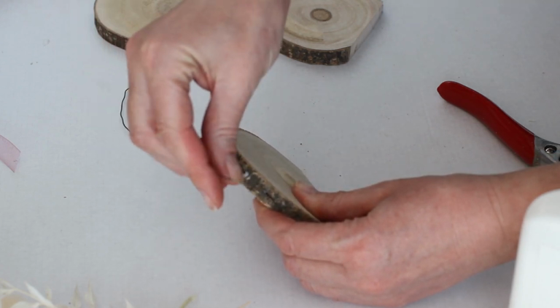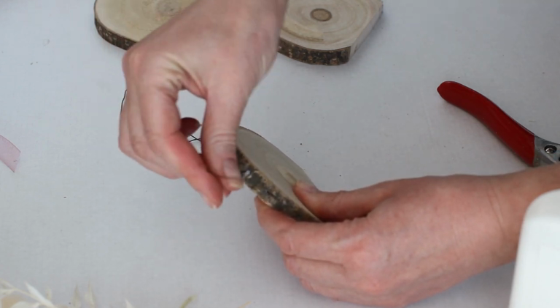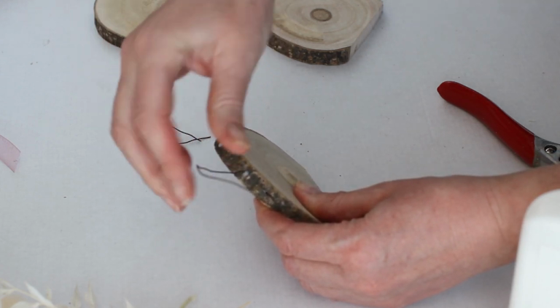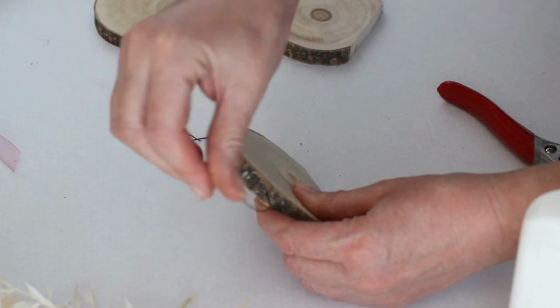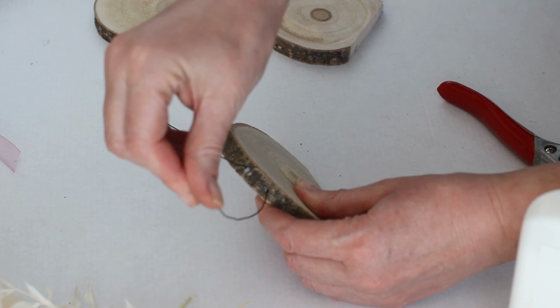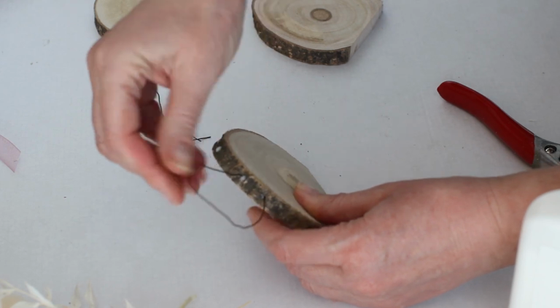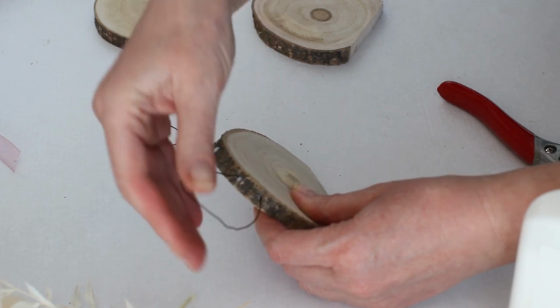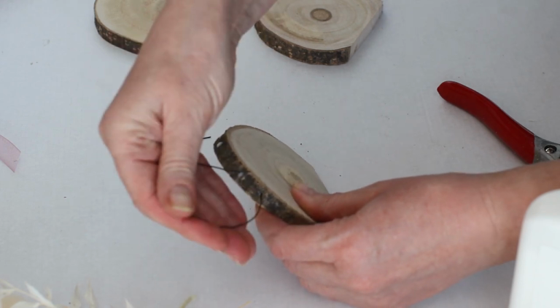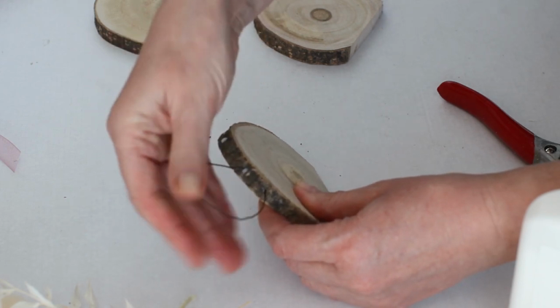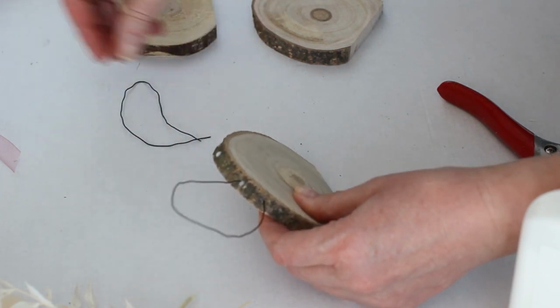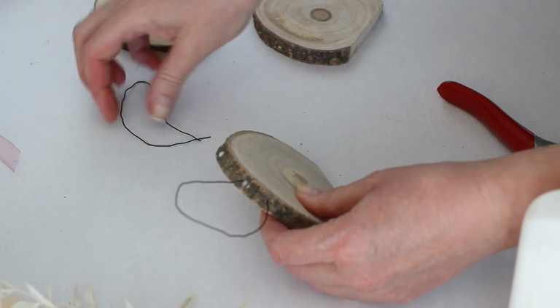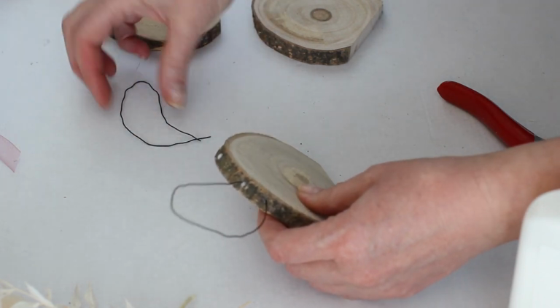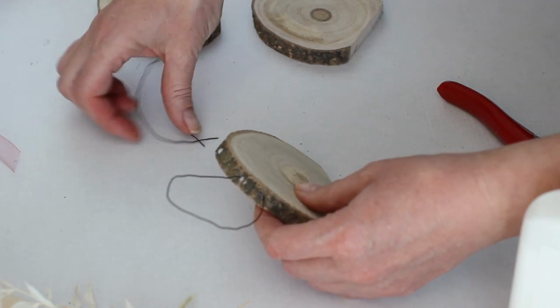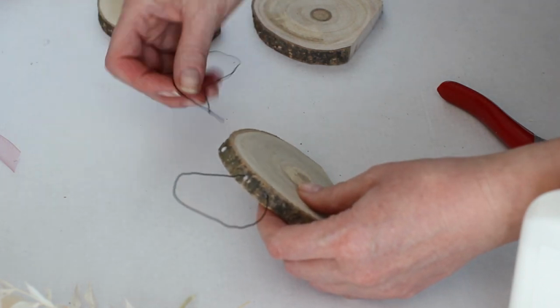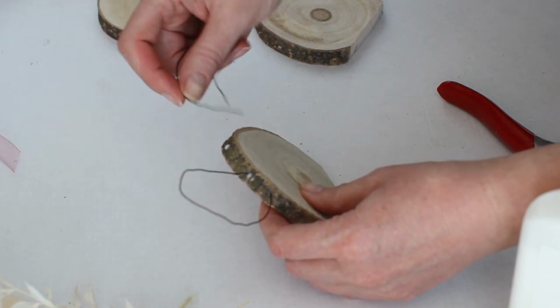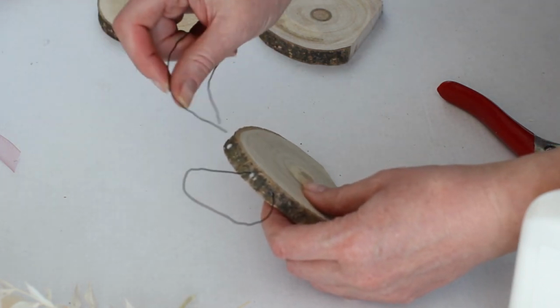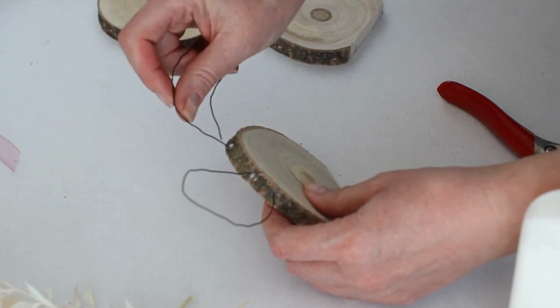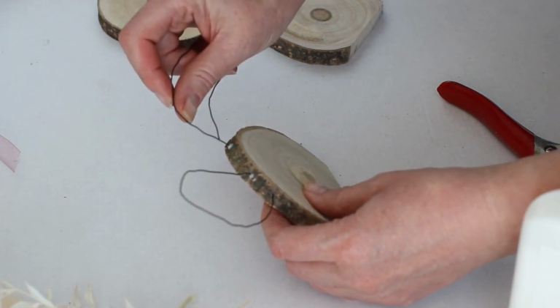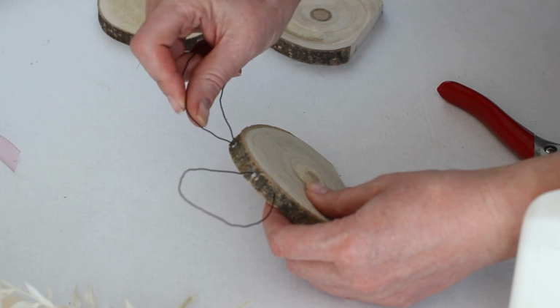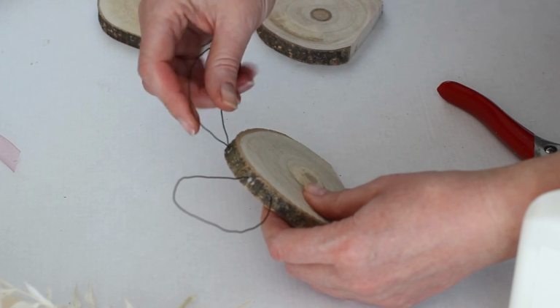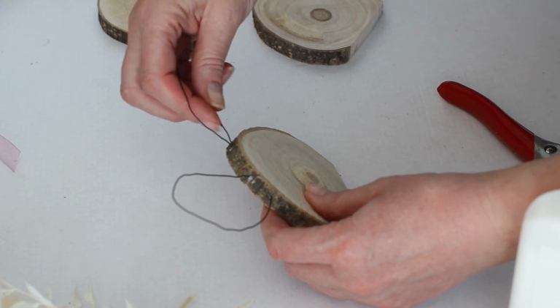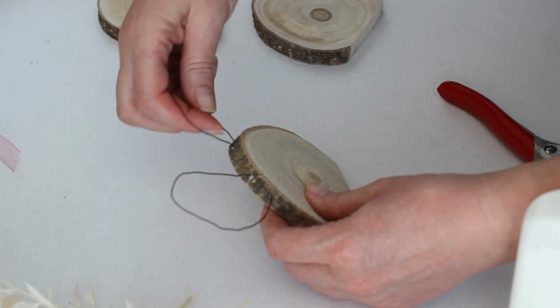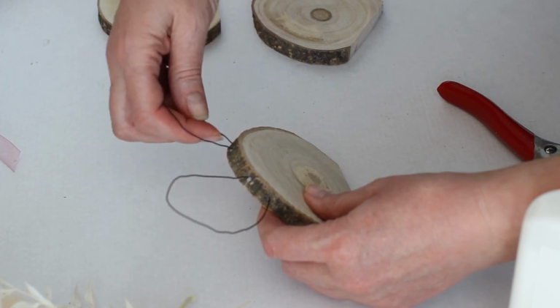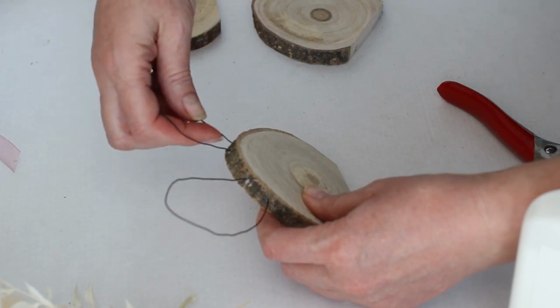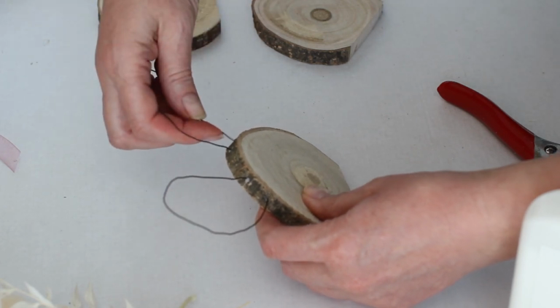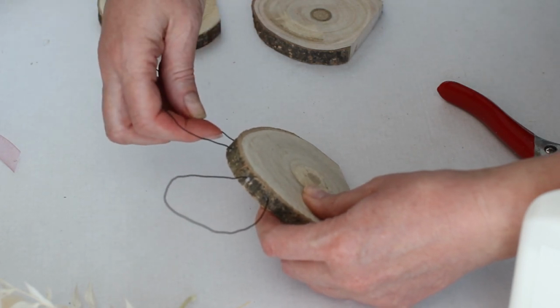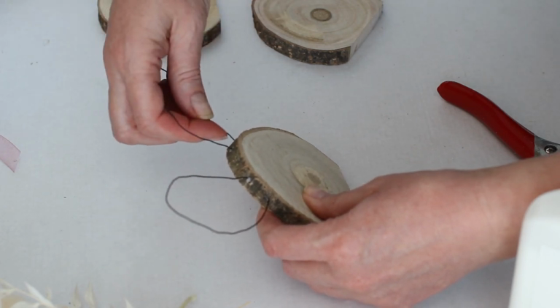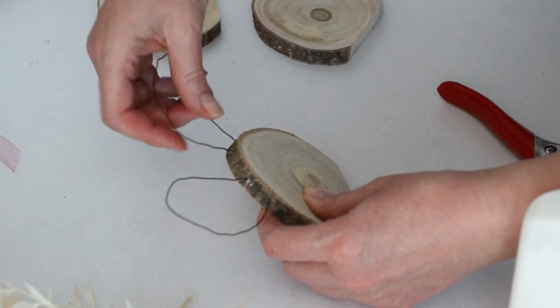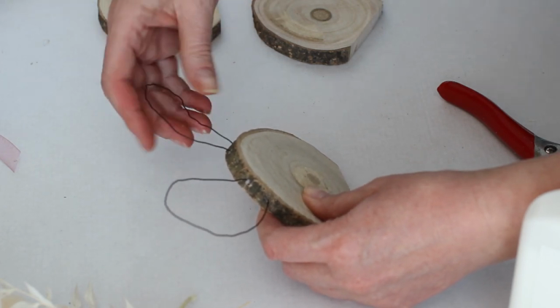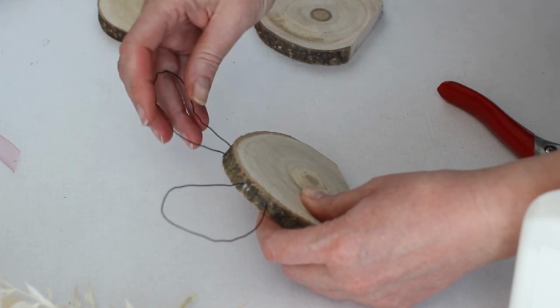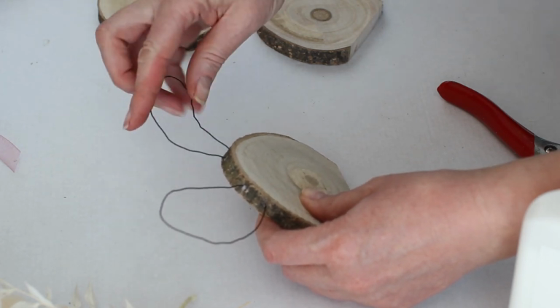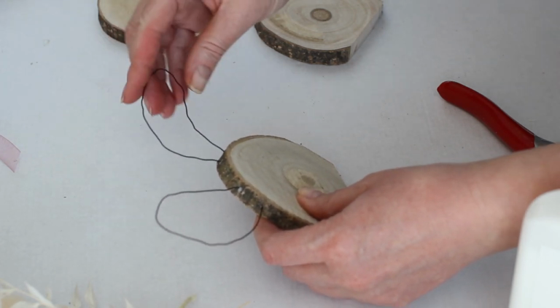Squeeze the tip of the bunny ears together with your fingers to make a more oval shape. I wanted to give each of the bunnies a floppy ear on one side so I bent it down a little bit until I was happy with the shape.